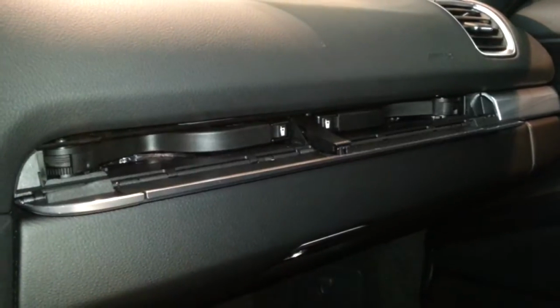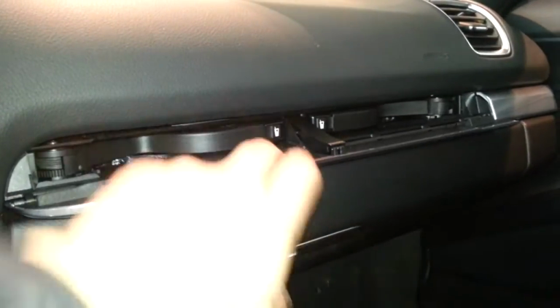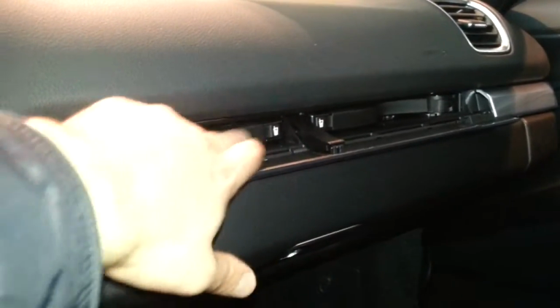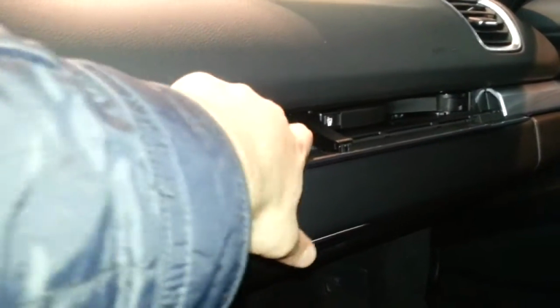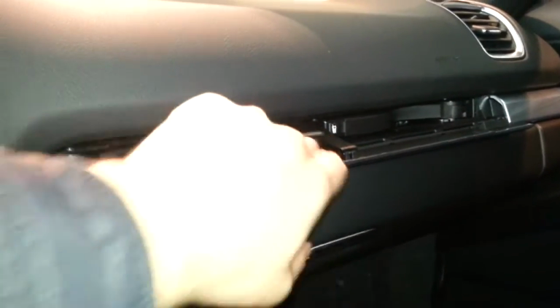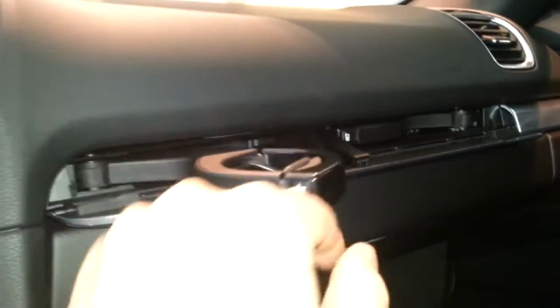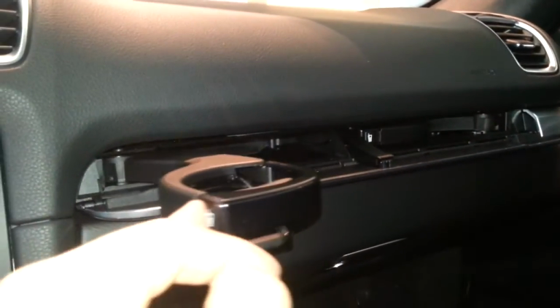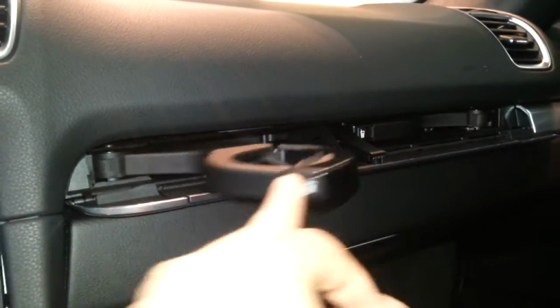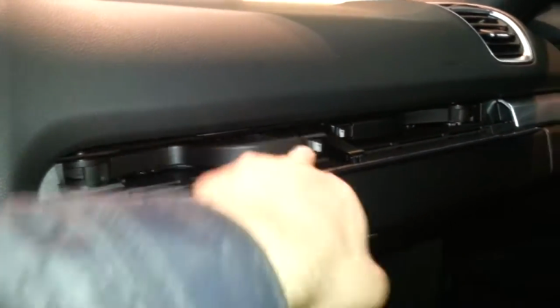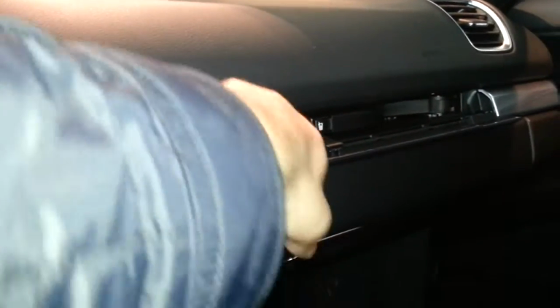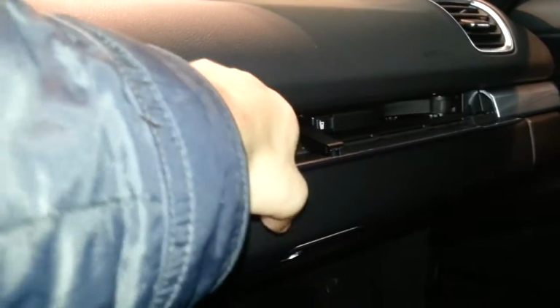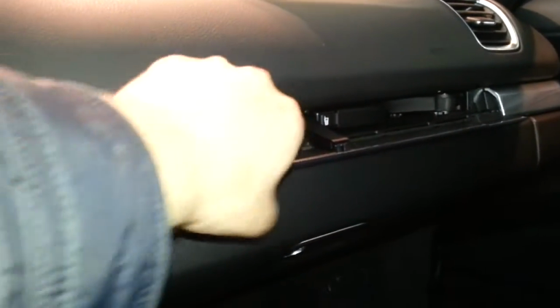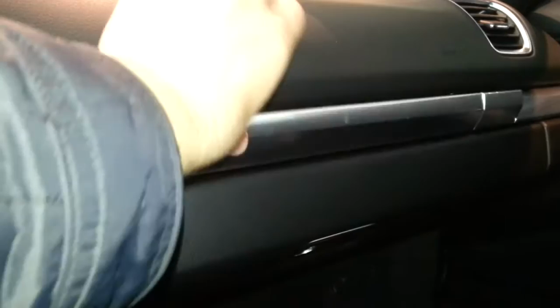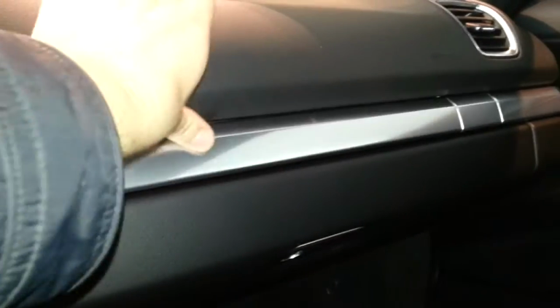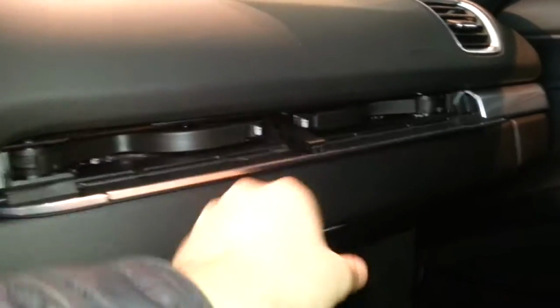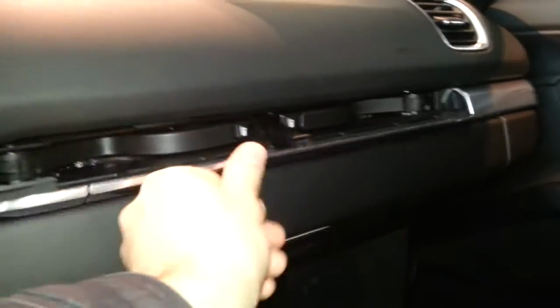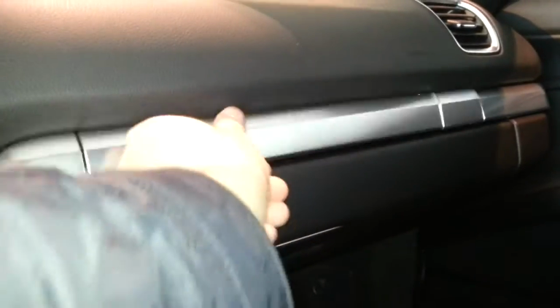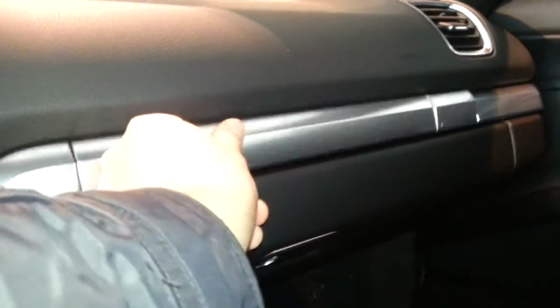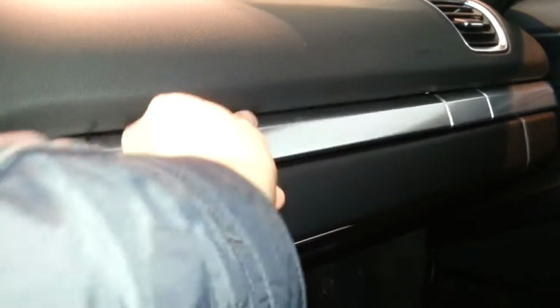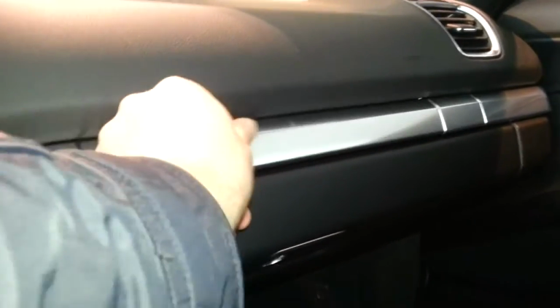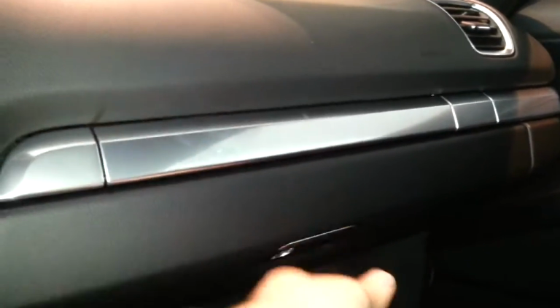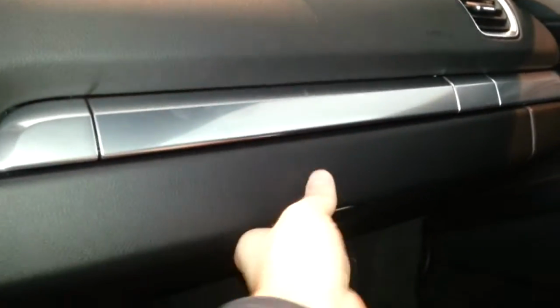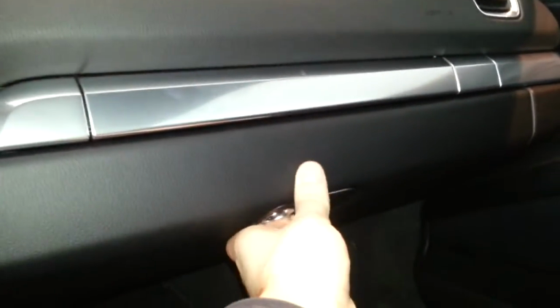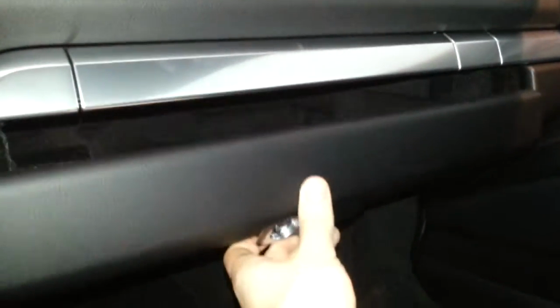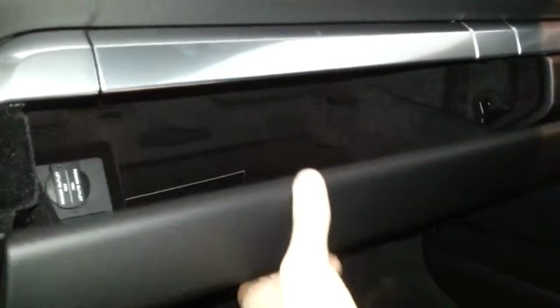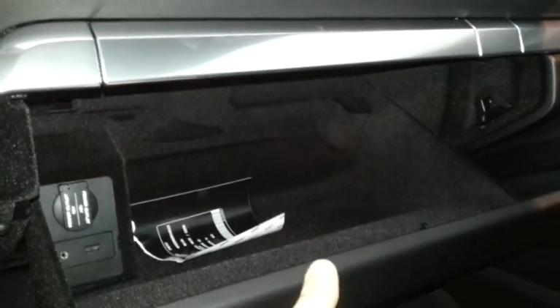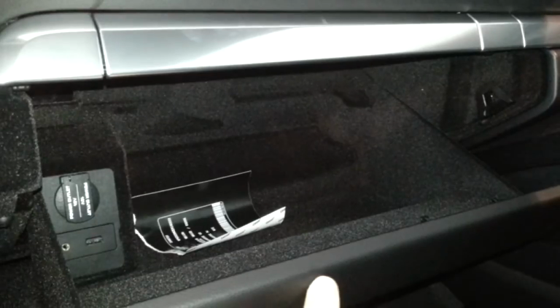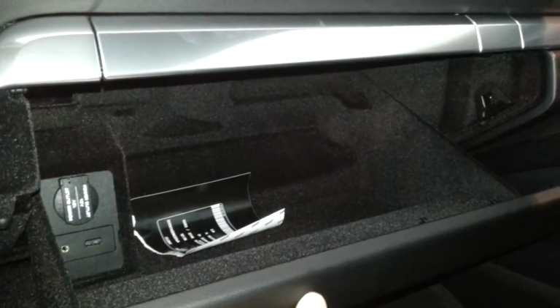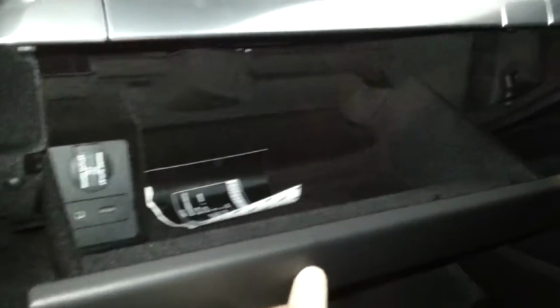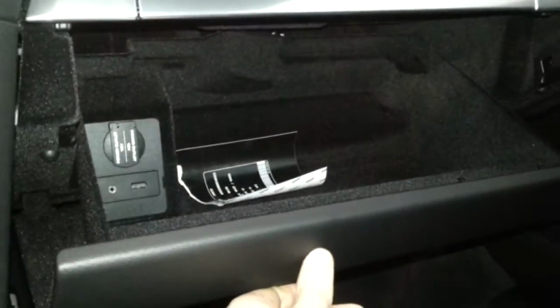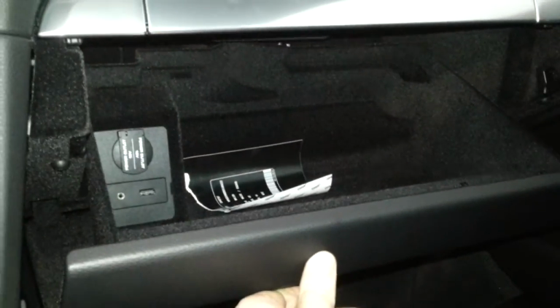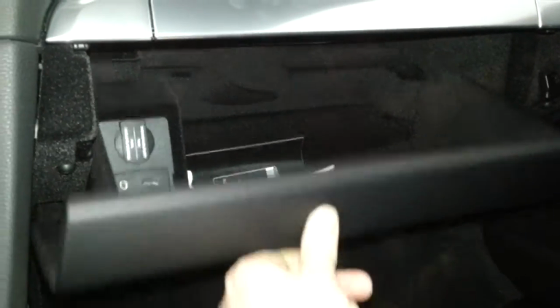Cup holders. Storage, USB, and AUX input.